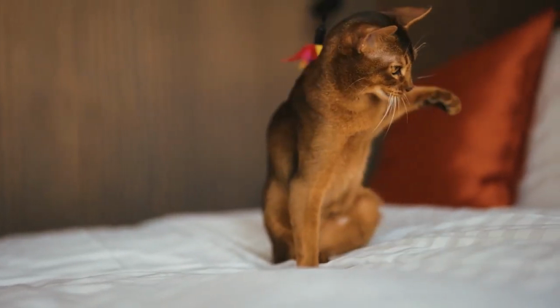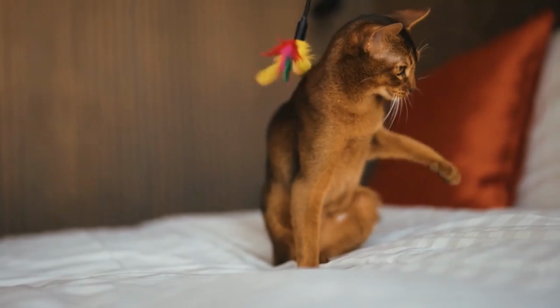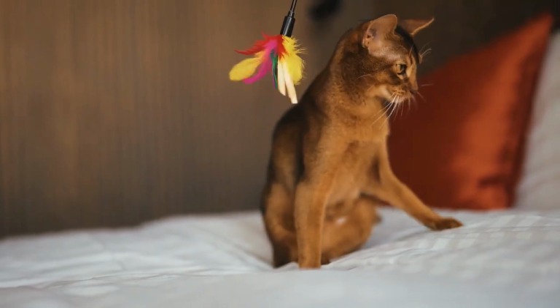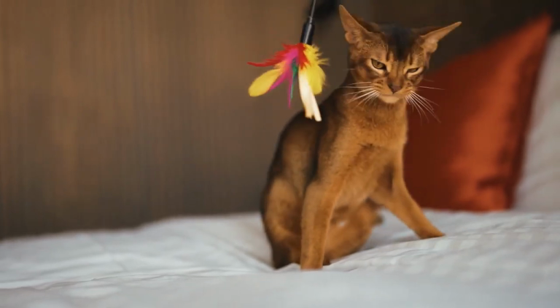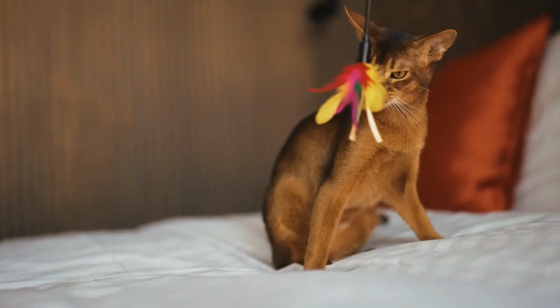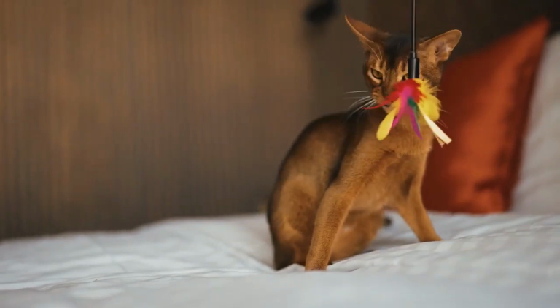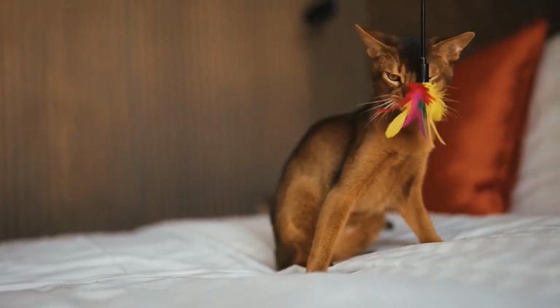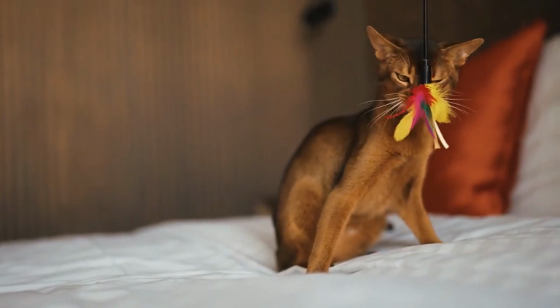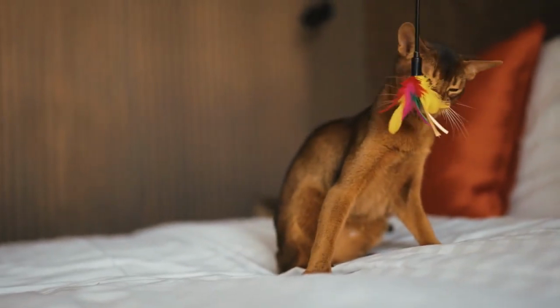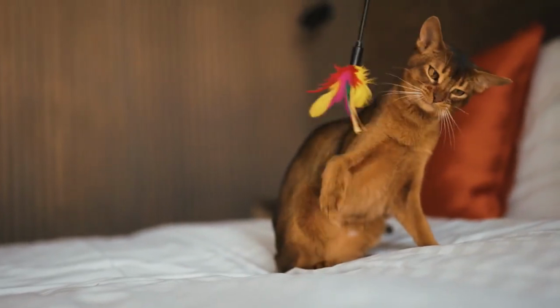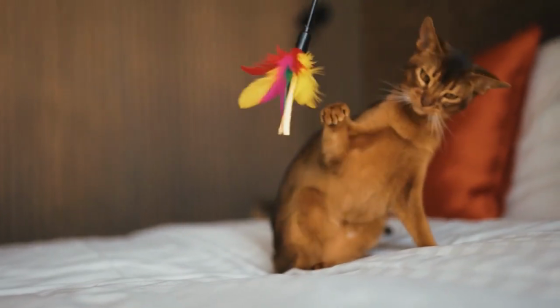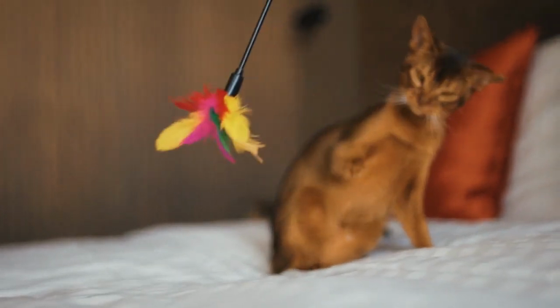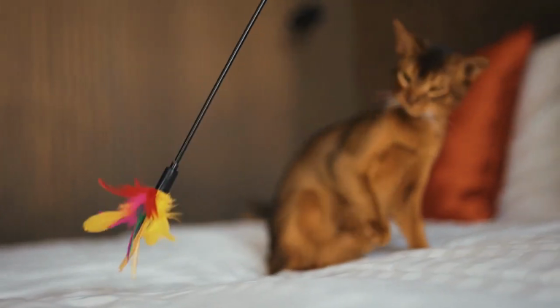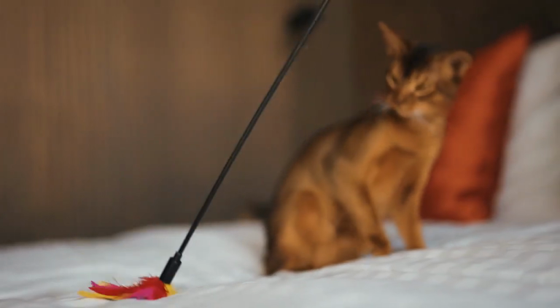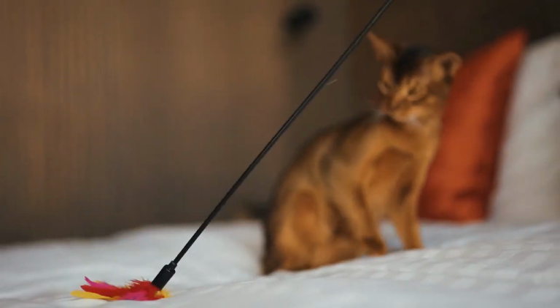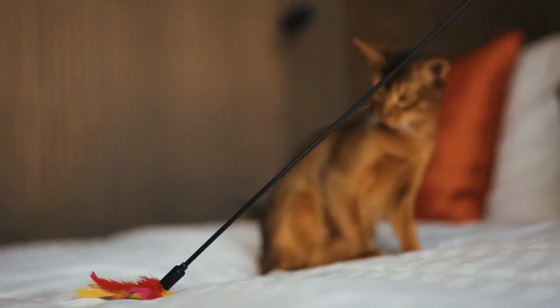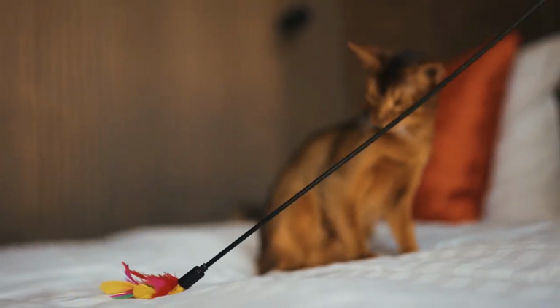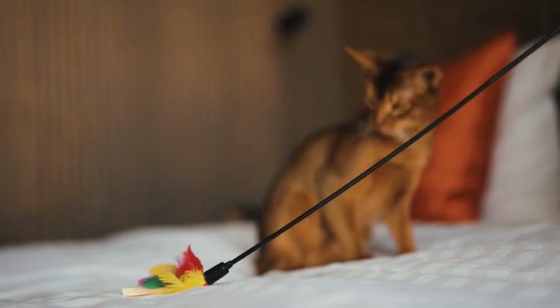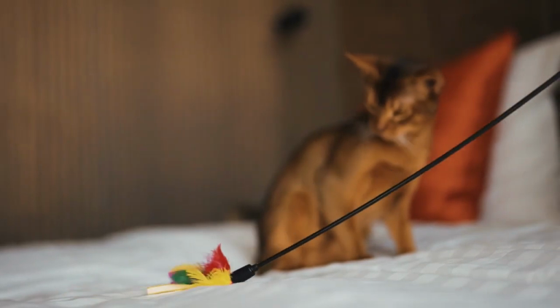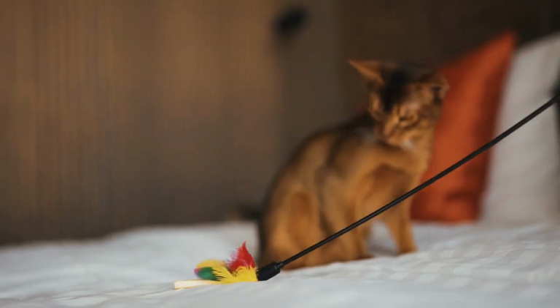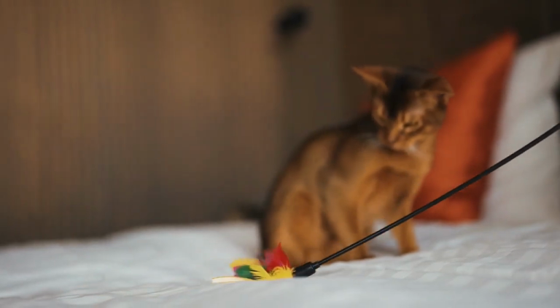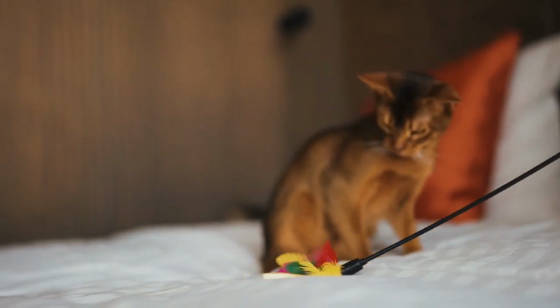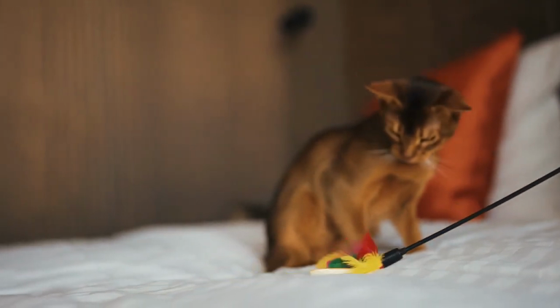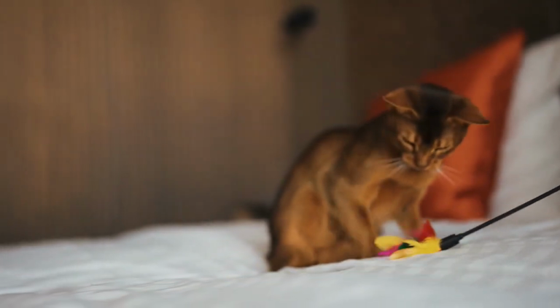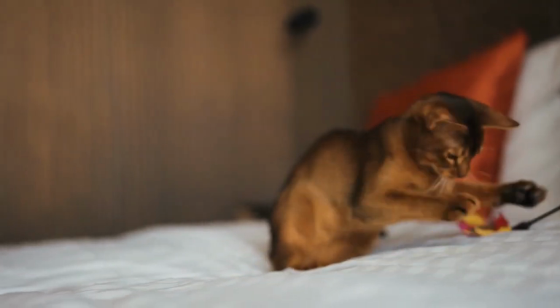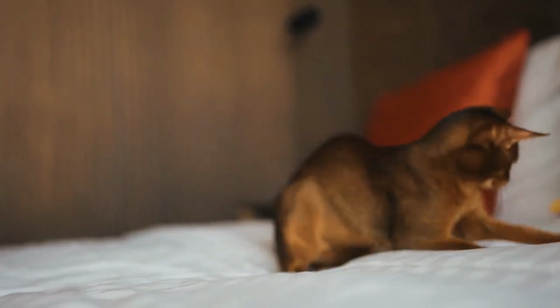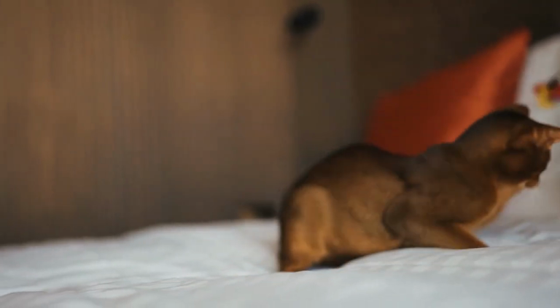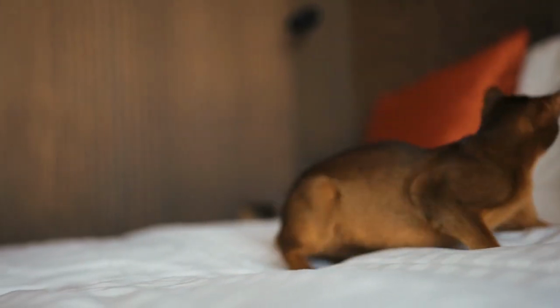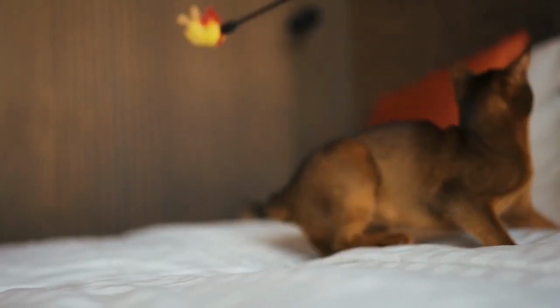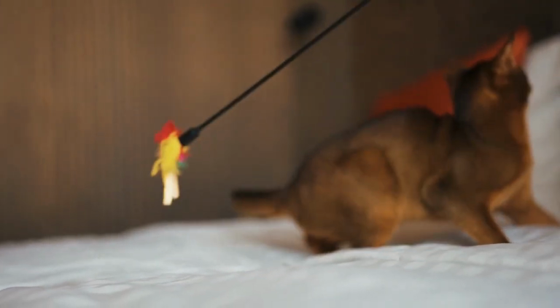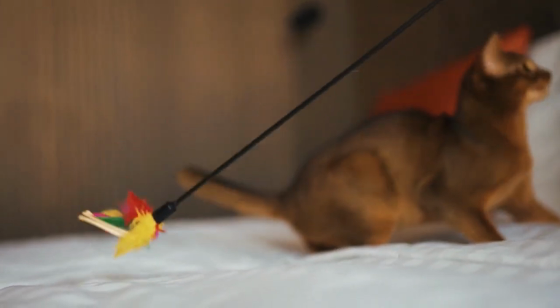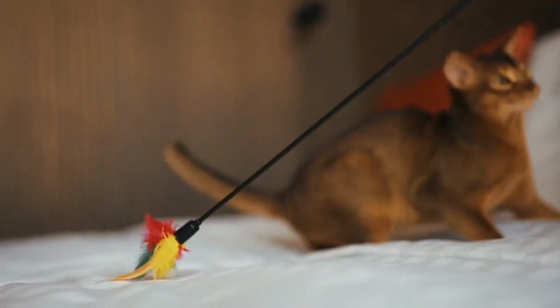Step six: repeat once more, giving your cat just one last chance. And step seven: if those claws come out again, stop playing and try again in 24 hours.